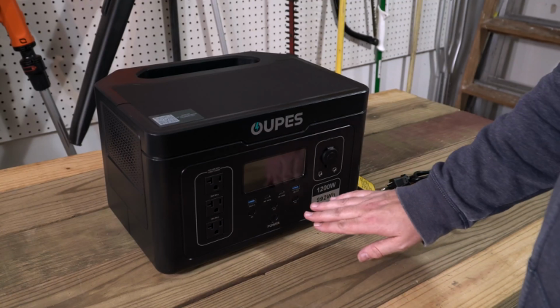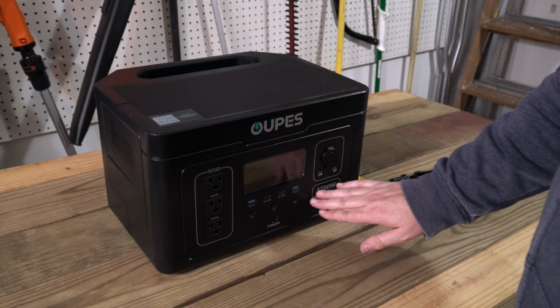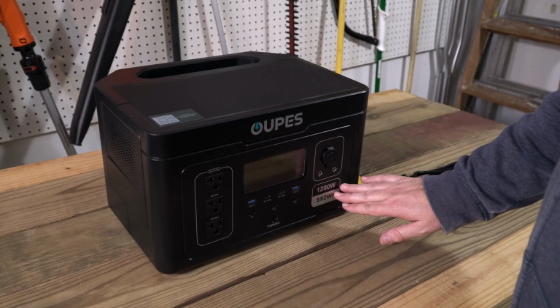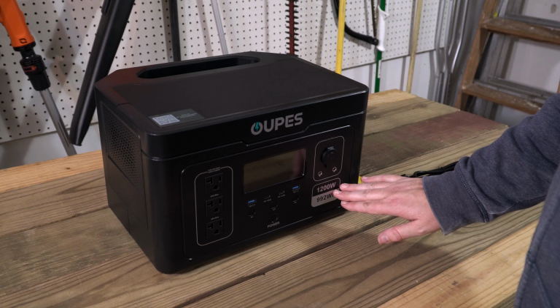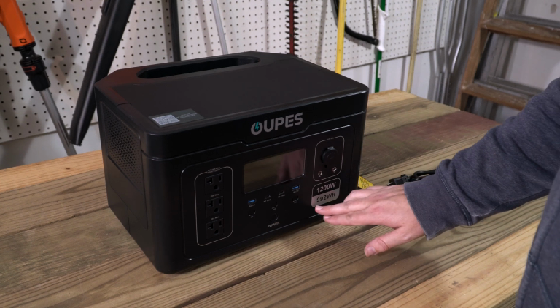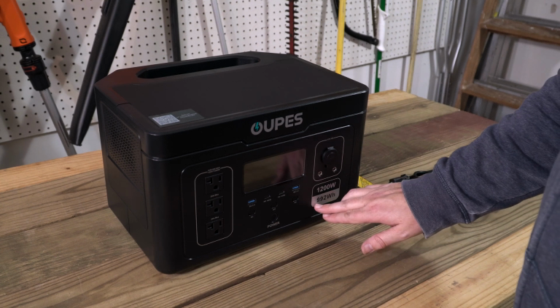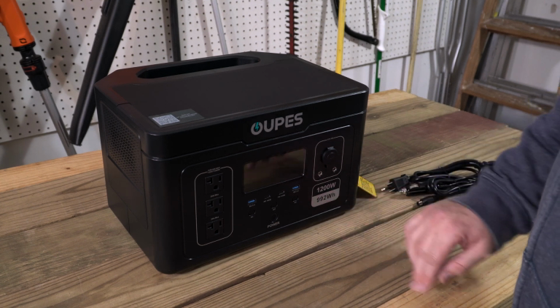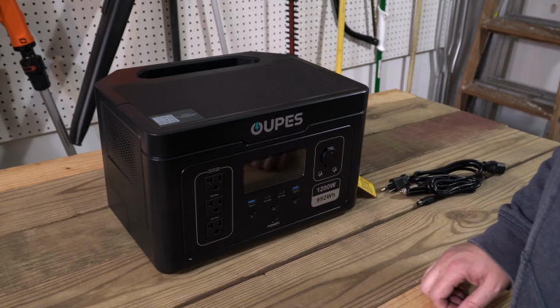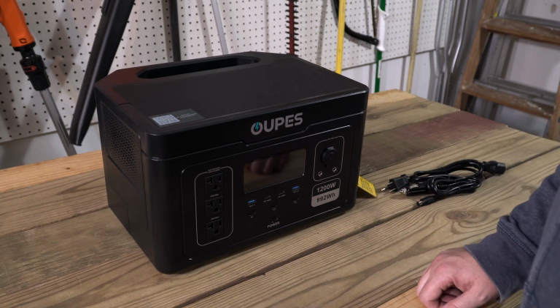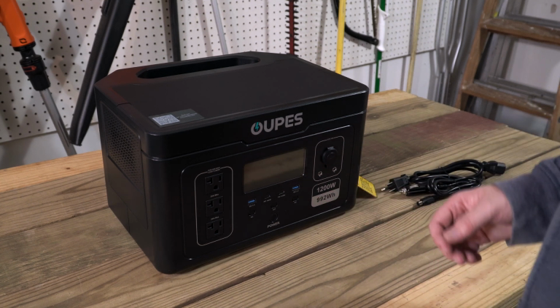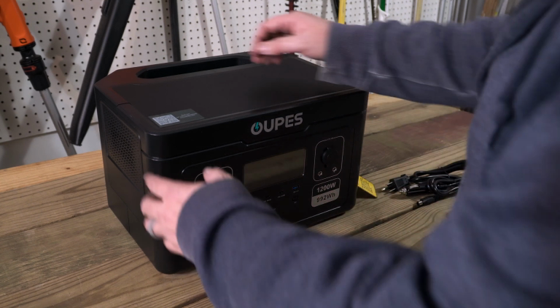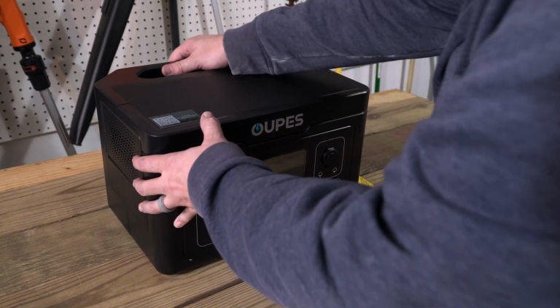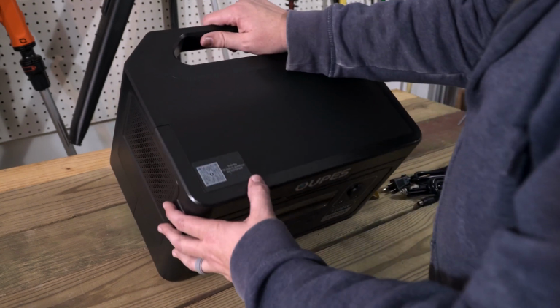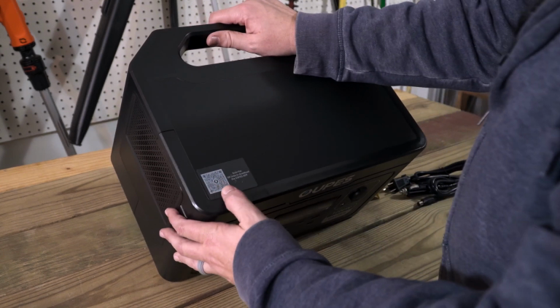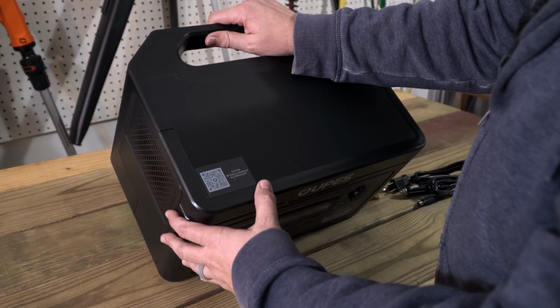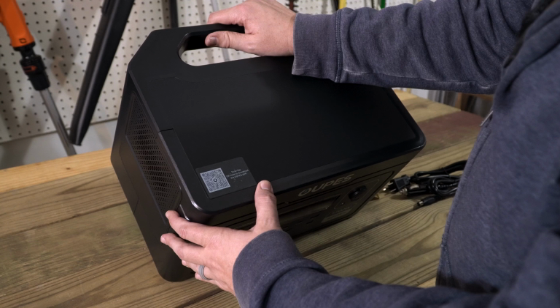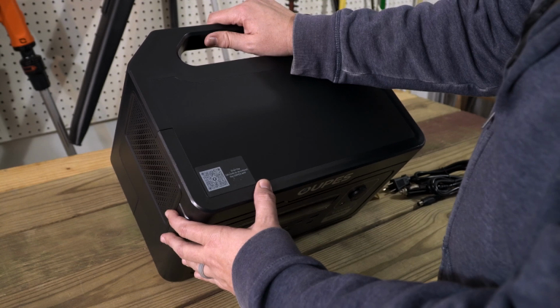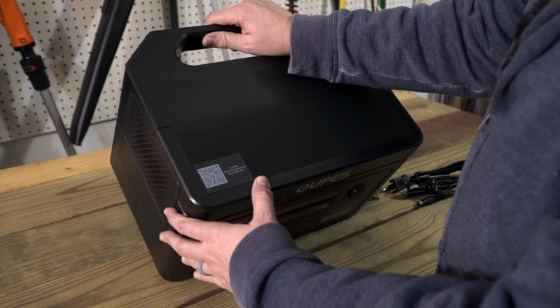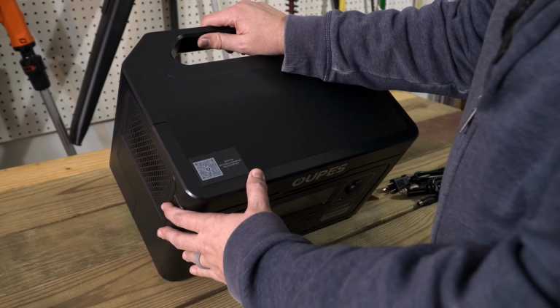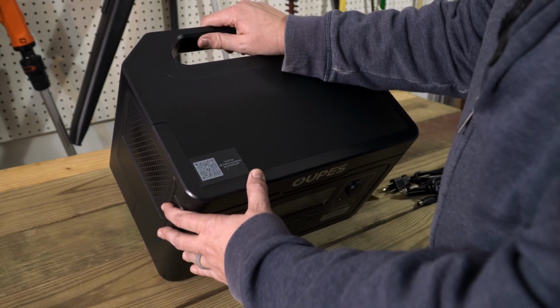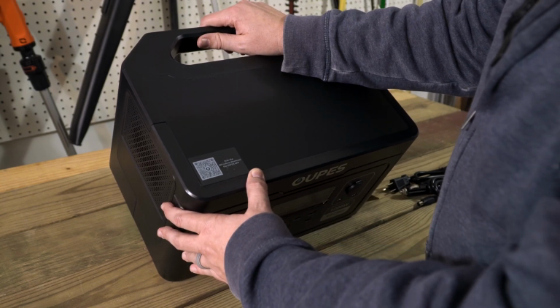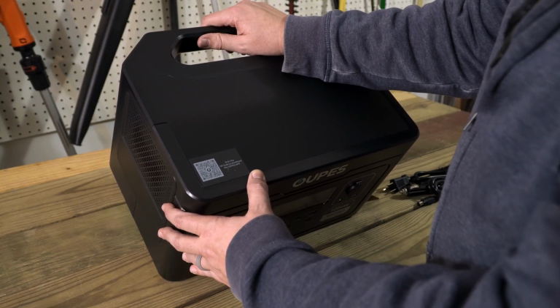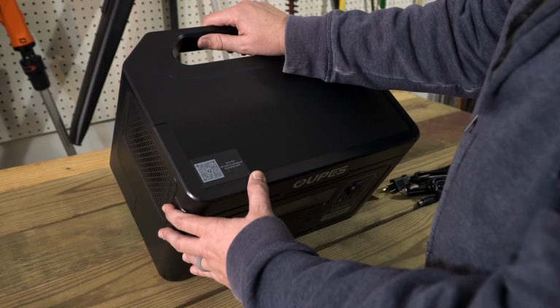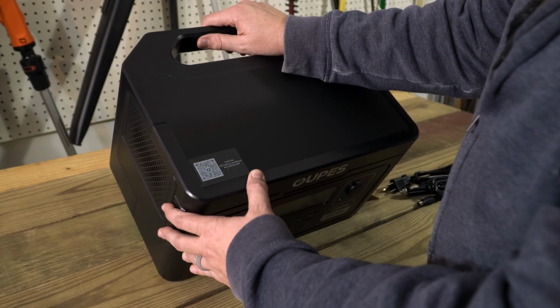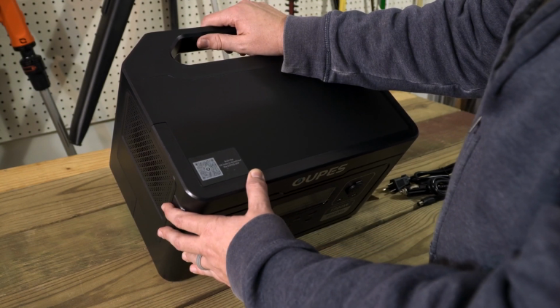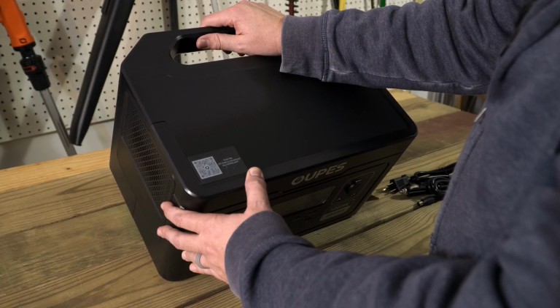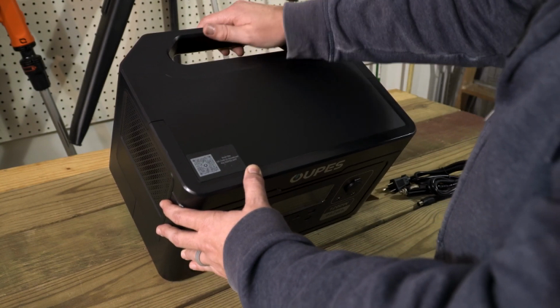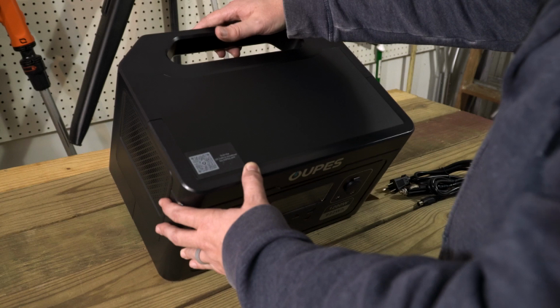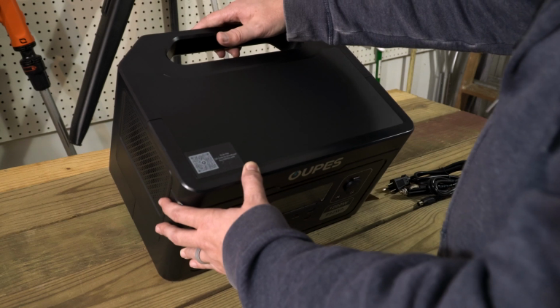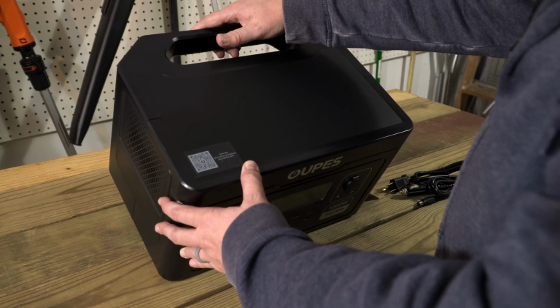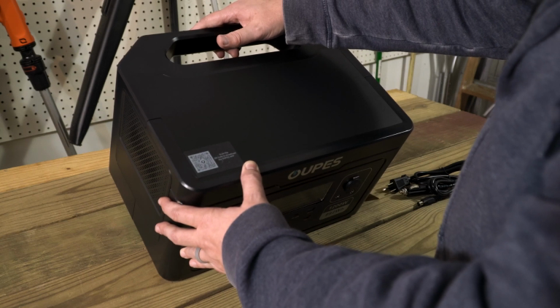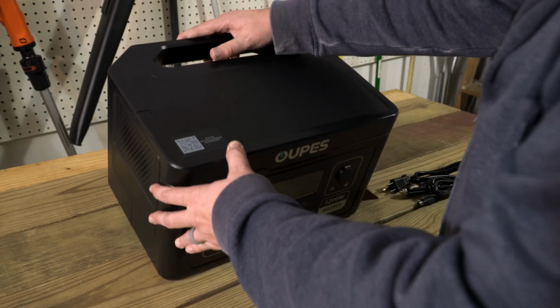It has 1200 watts of inverter power and a 992 watt-hour battery. Right here on the top is a QR code for the app, which you can use with this unit — it's the only one of the Exodus line that supports app connectivity.